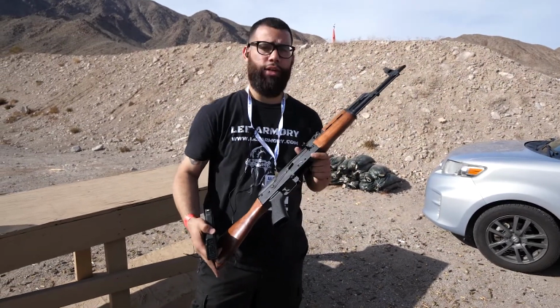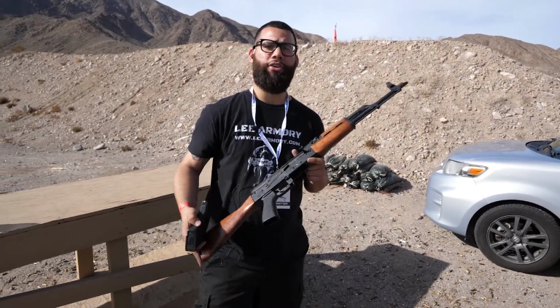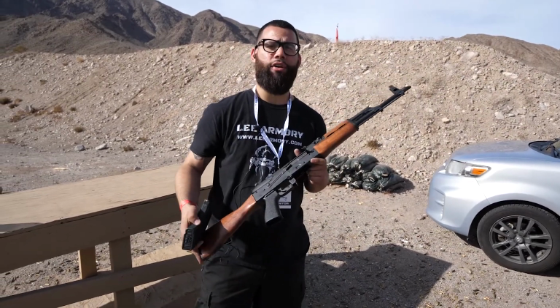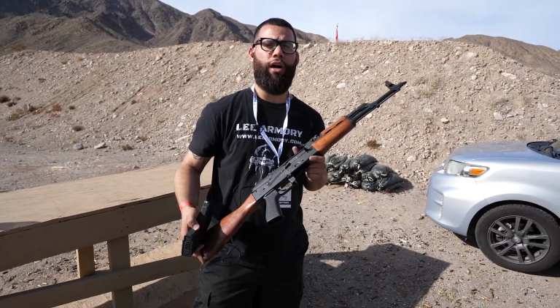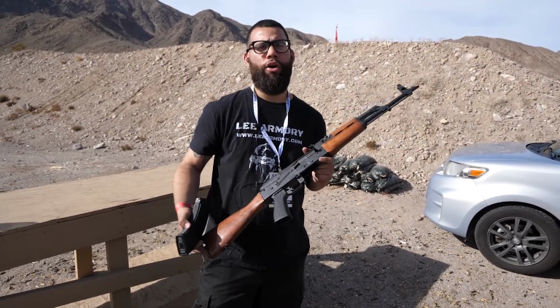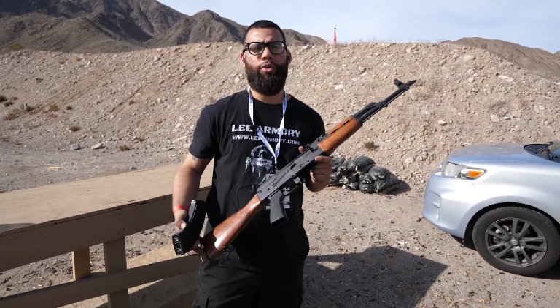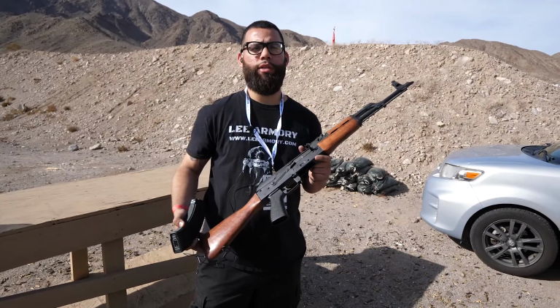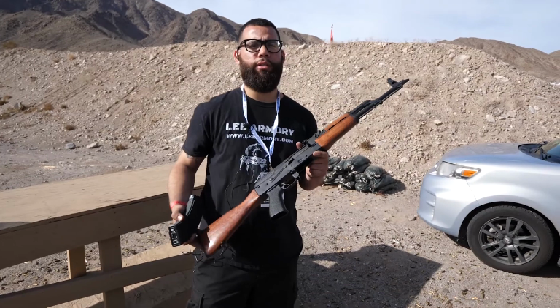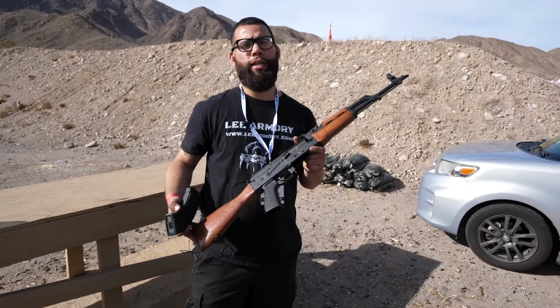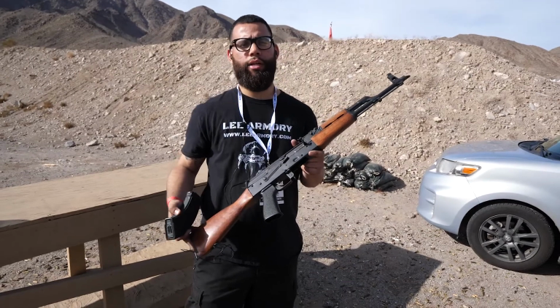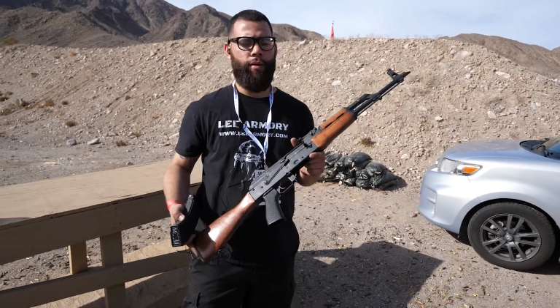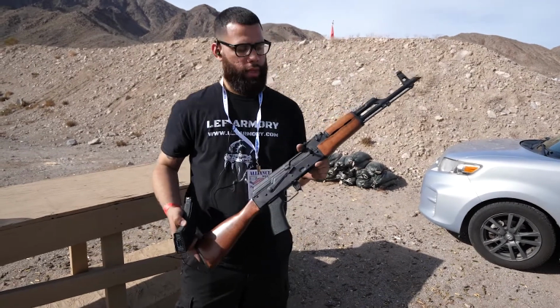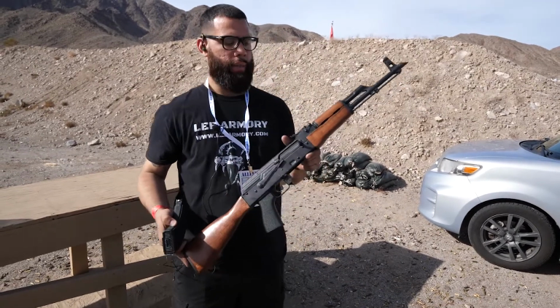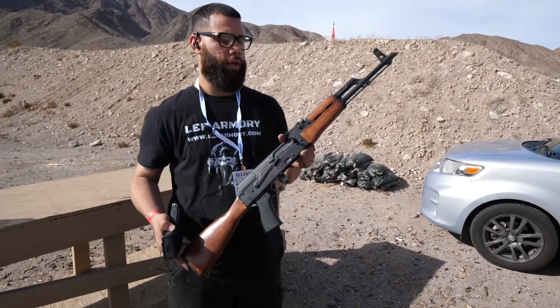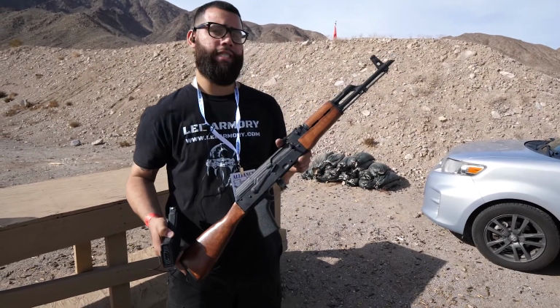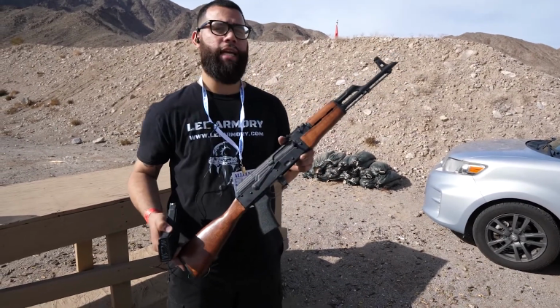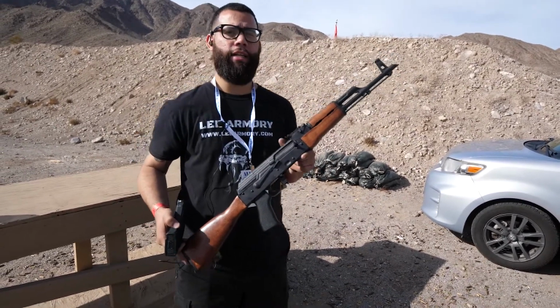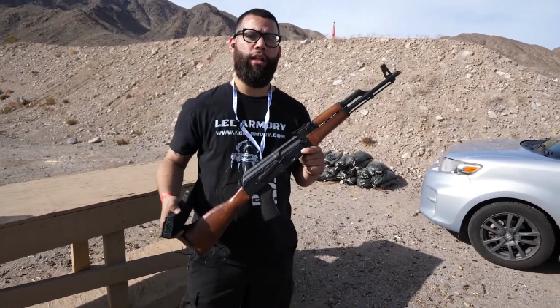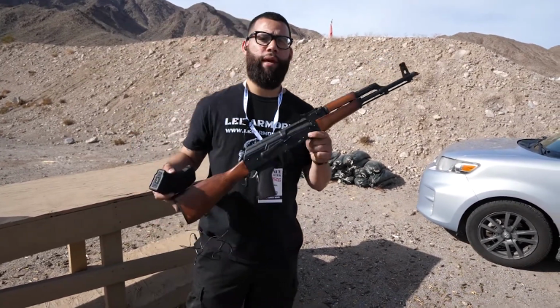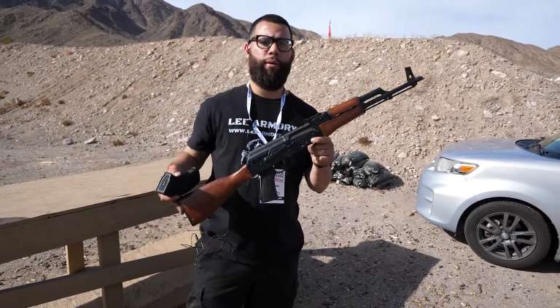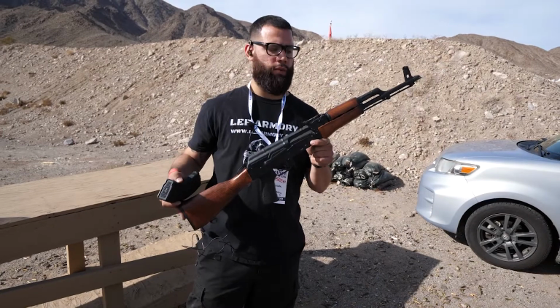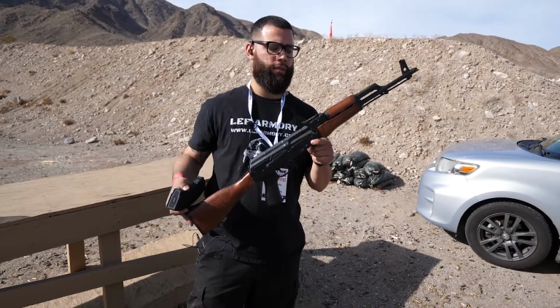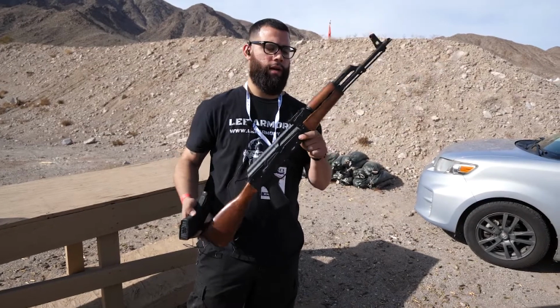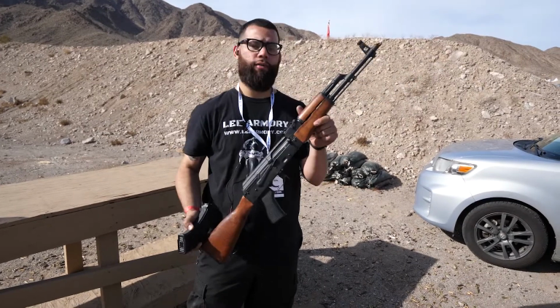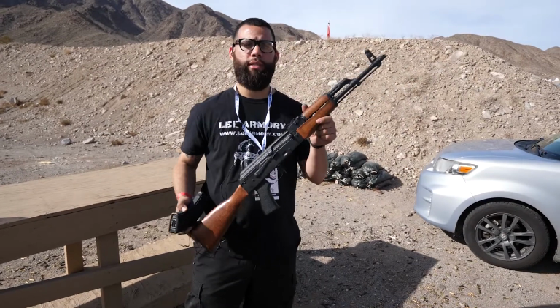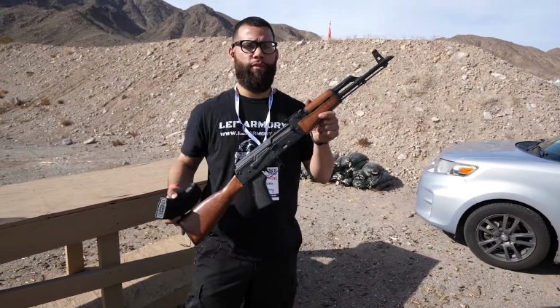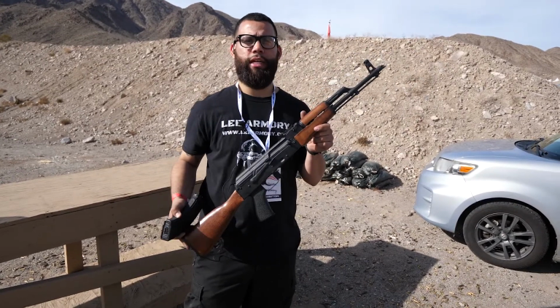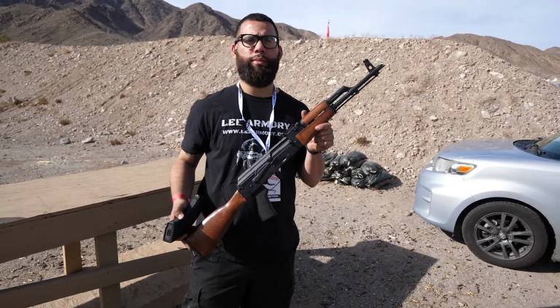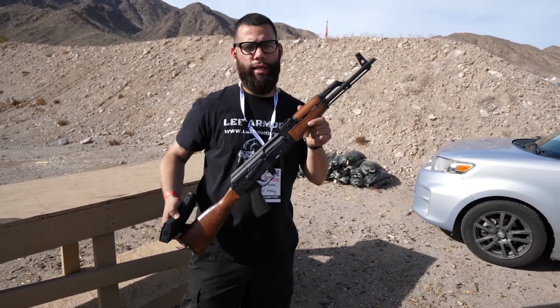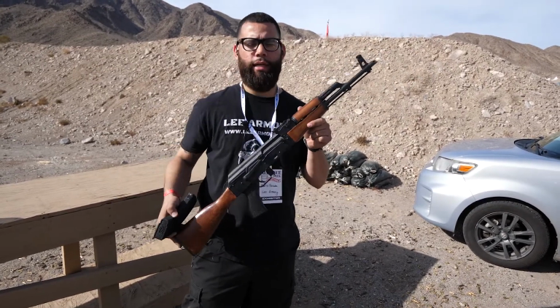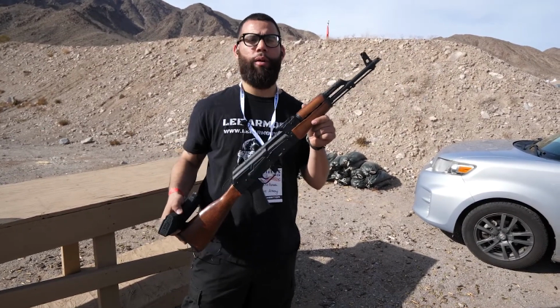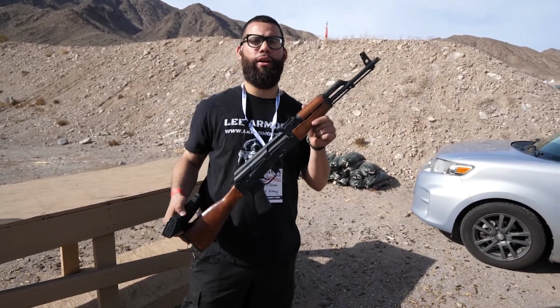You can find us at kvar.com and also at www.leearmory.com. MSRP on these guns is $899 — you're getting a lot of bang for your buck with these rifles. We look forward to seeing everybody checking out our website and showing our product off.